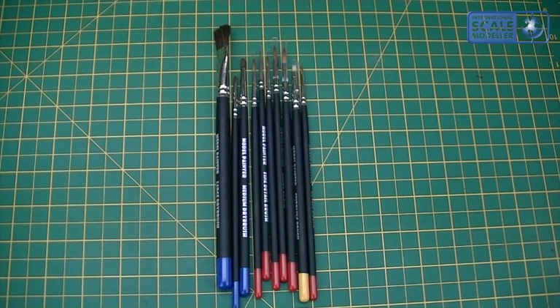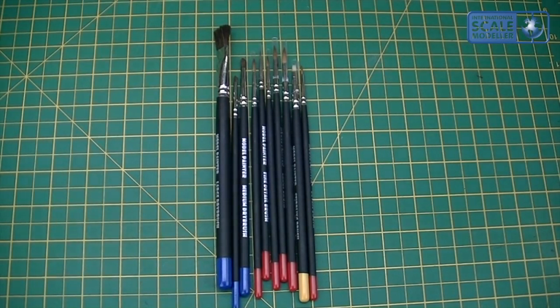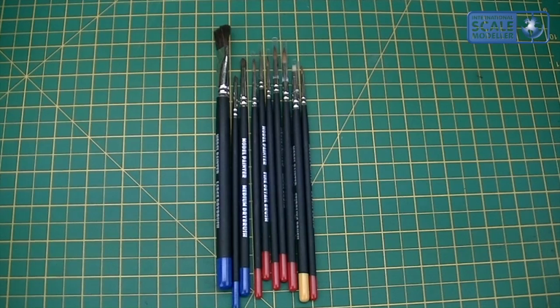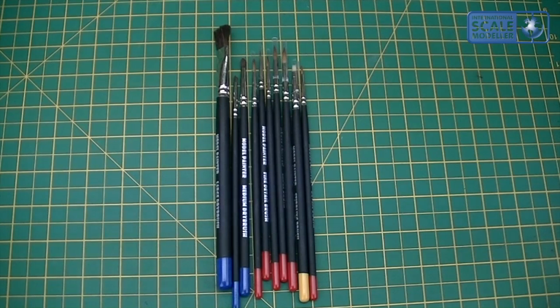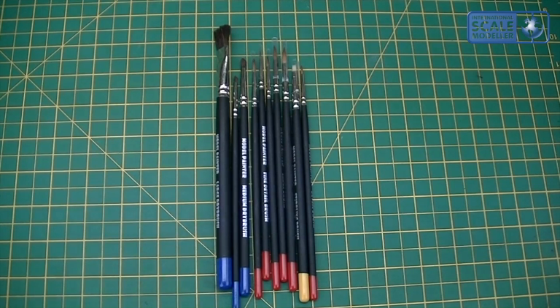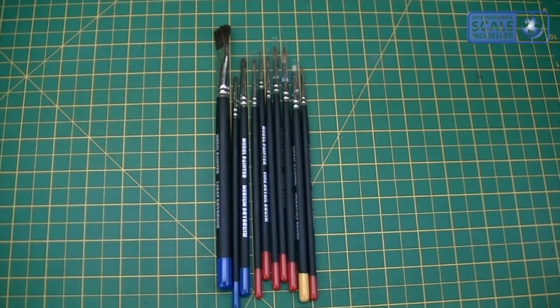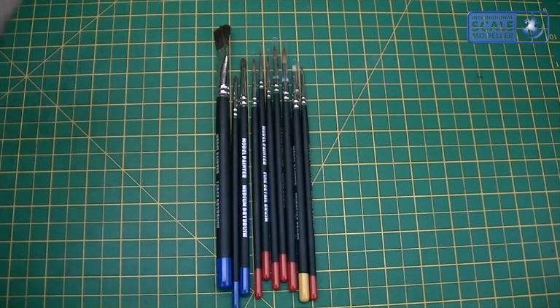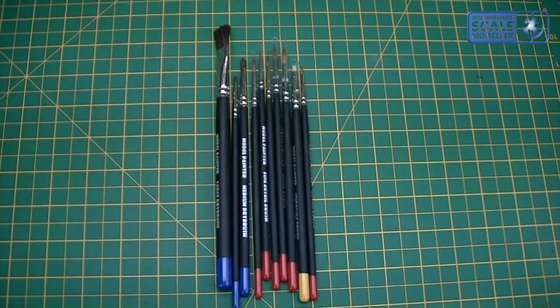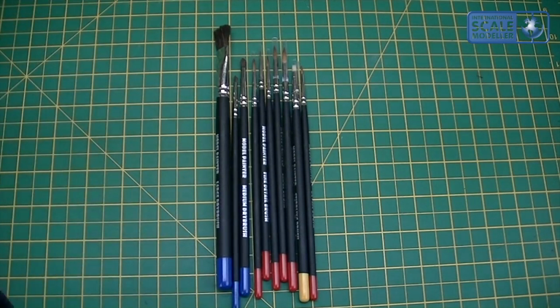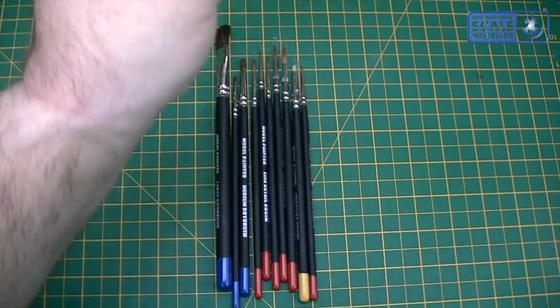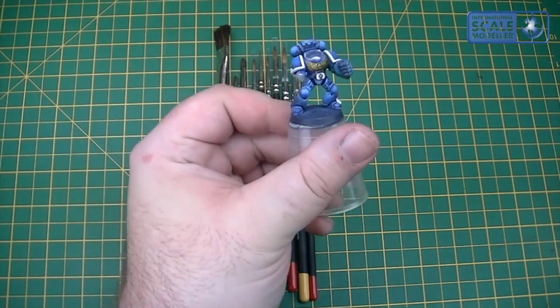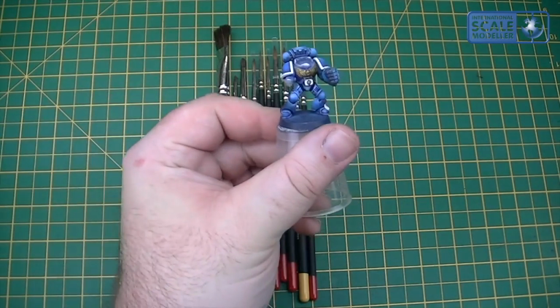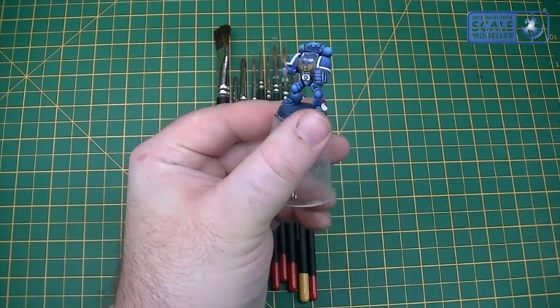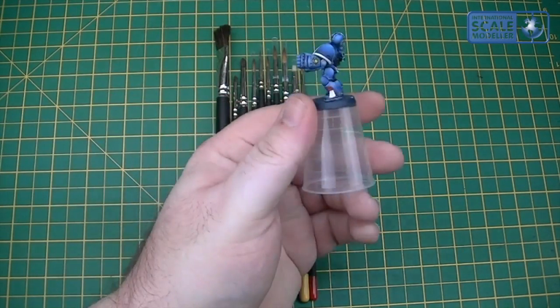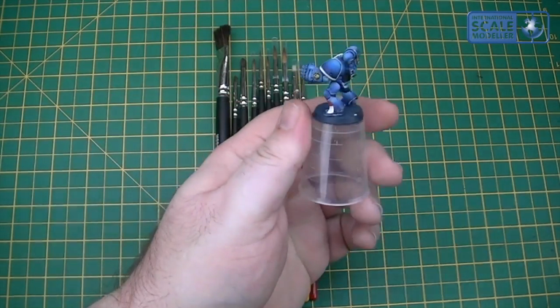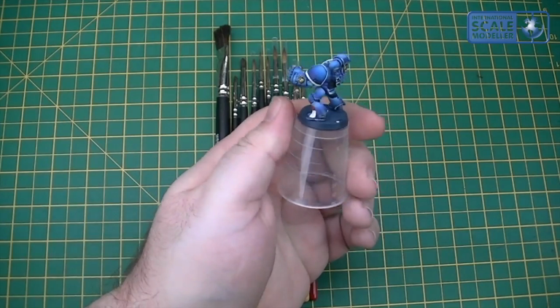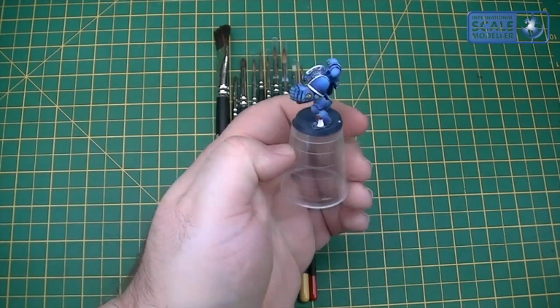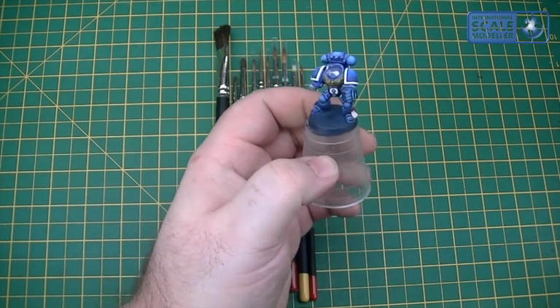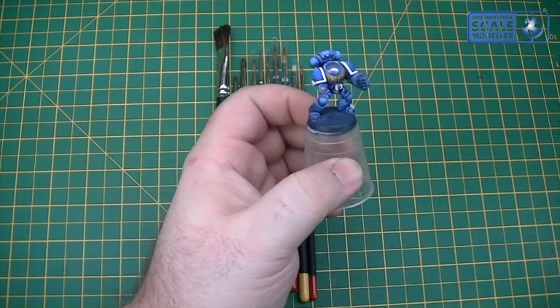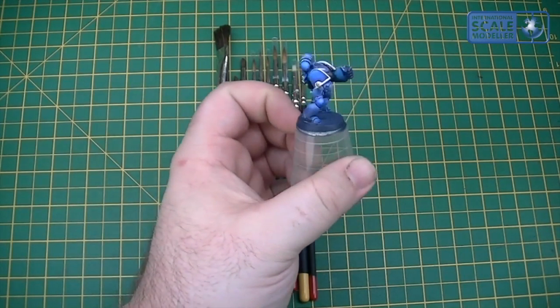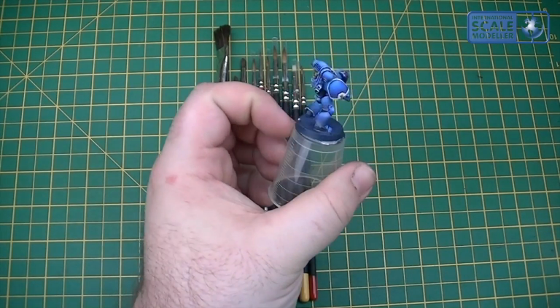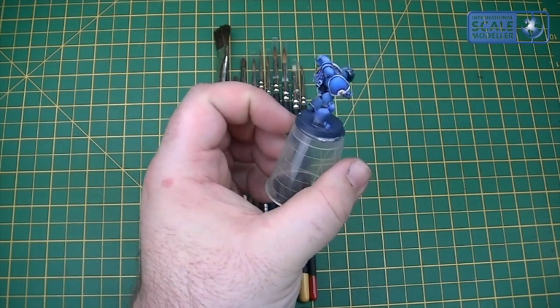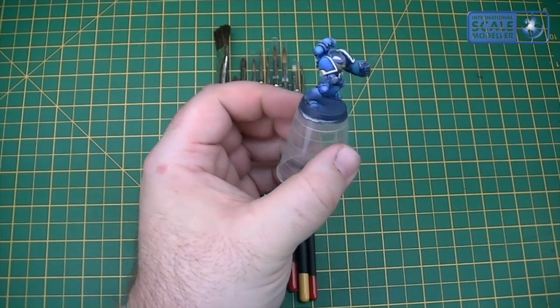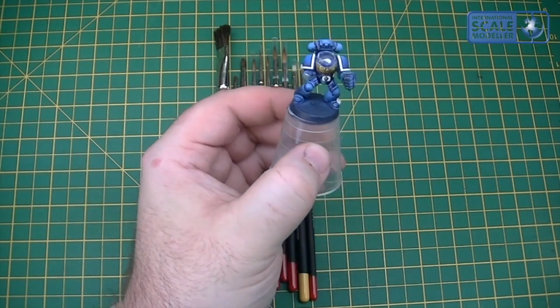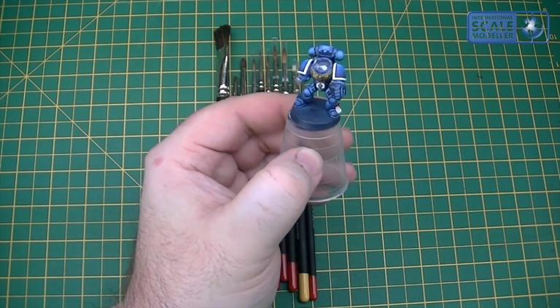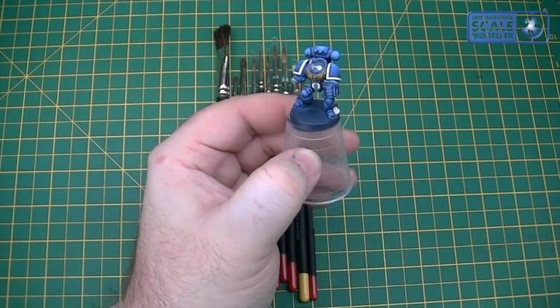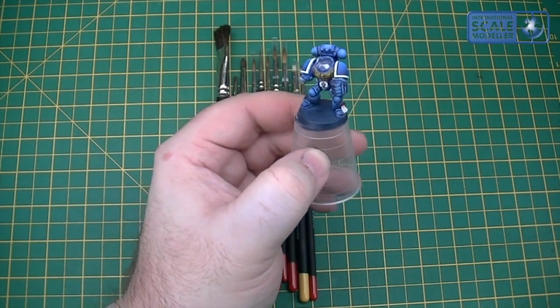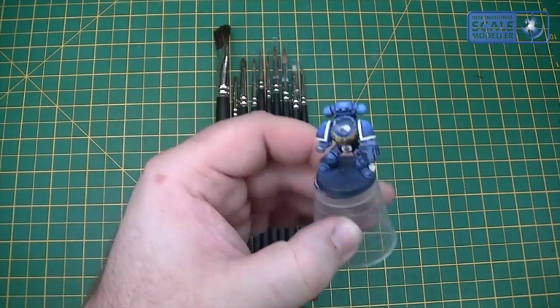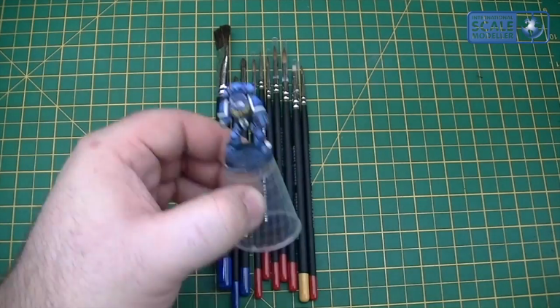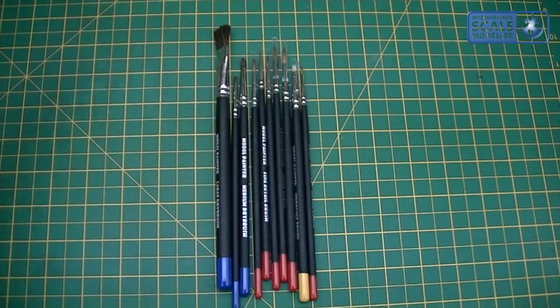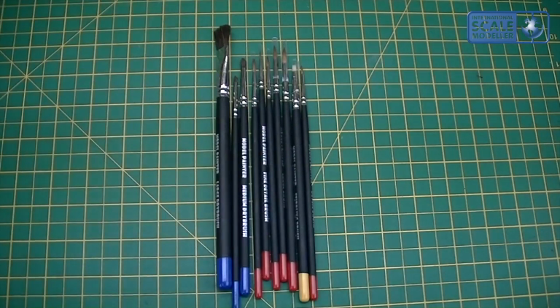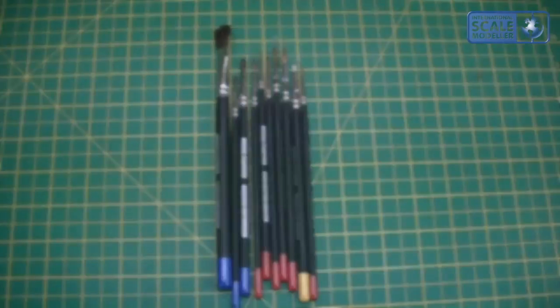I've just started painting a few Warhammer bits and bobs — this is one of my latest ones that's on the go at the minute. I've airbrushed probably 50% of that and detail-painted the rest, and I will try out these brushes on them going forward.